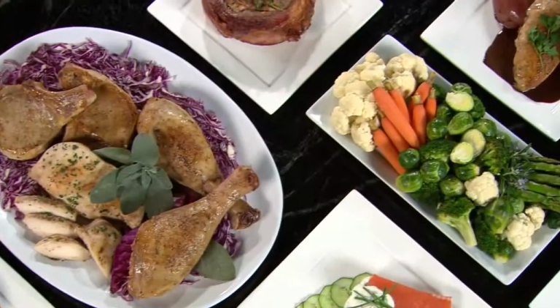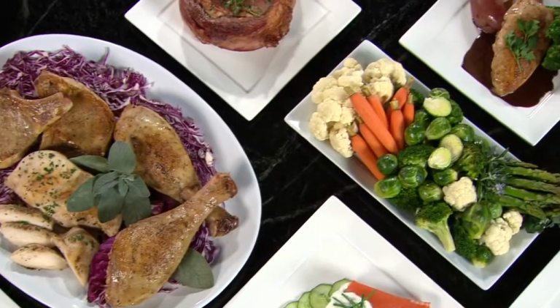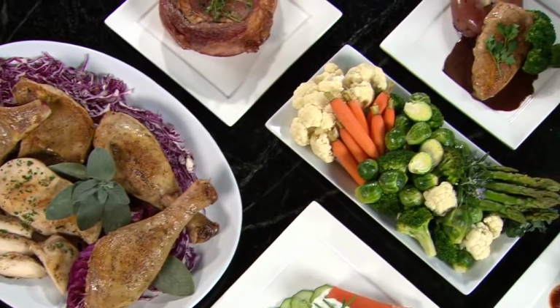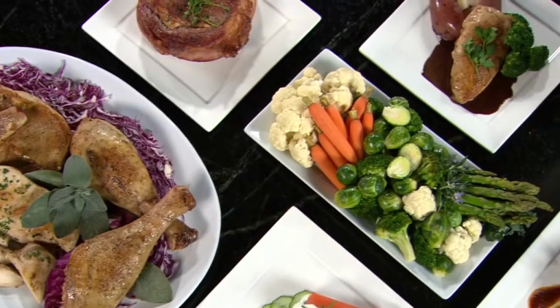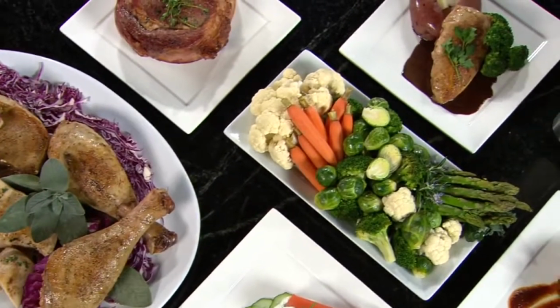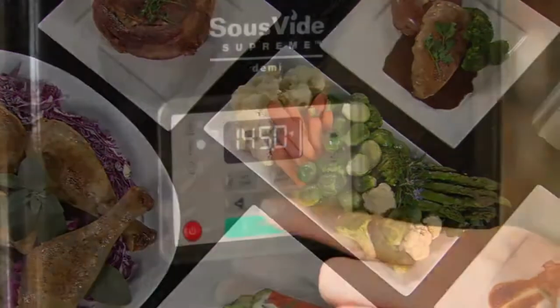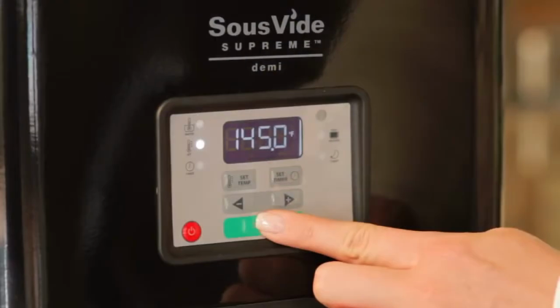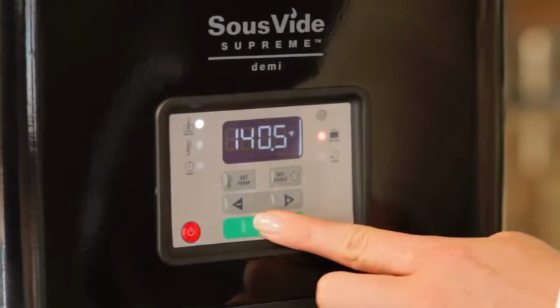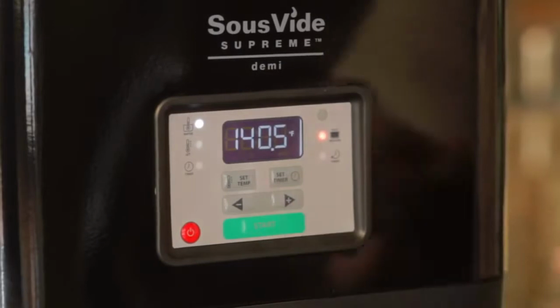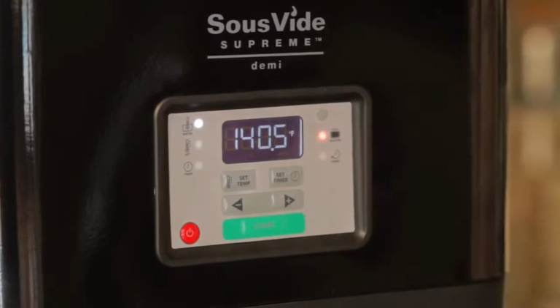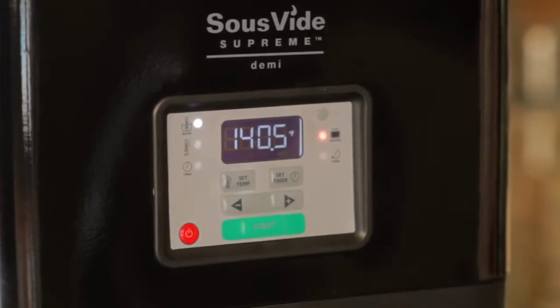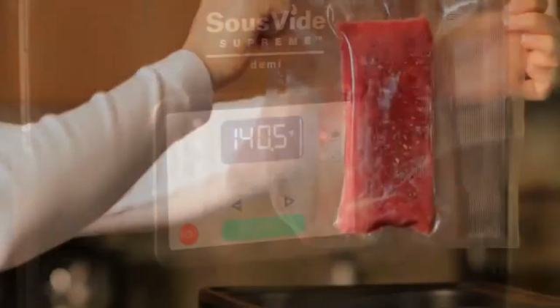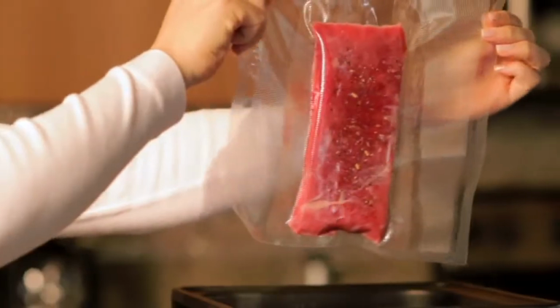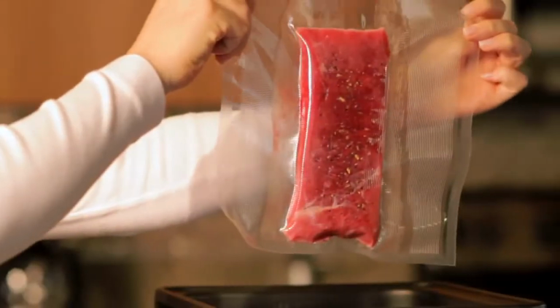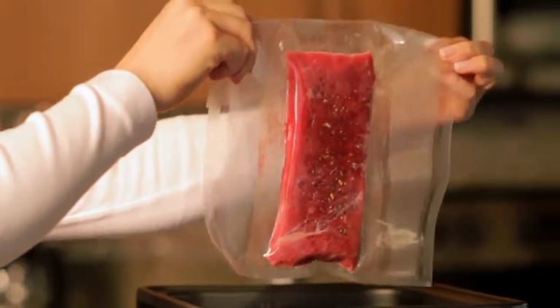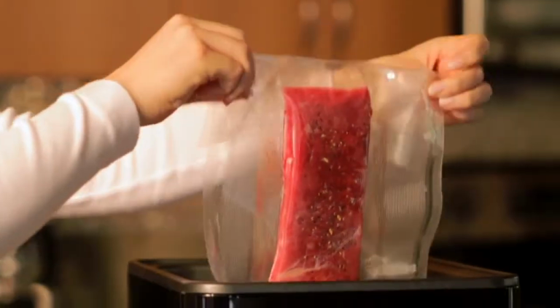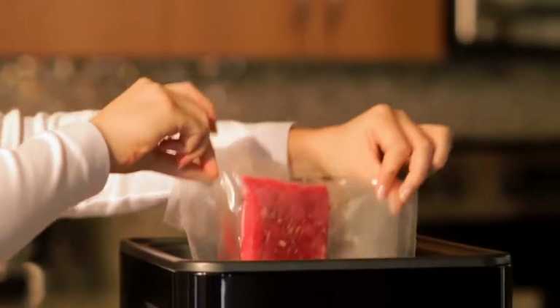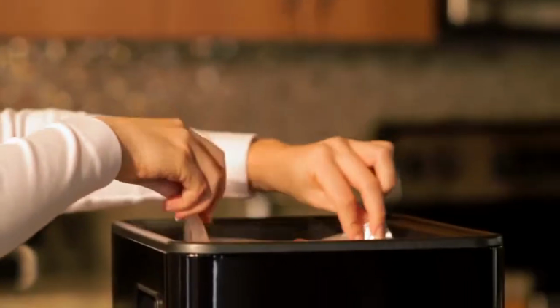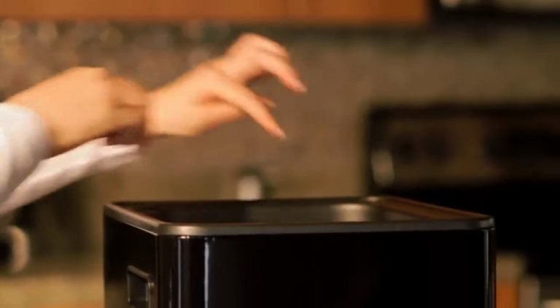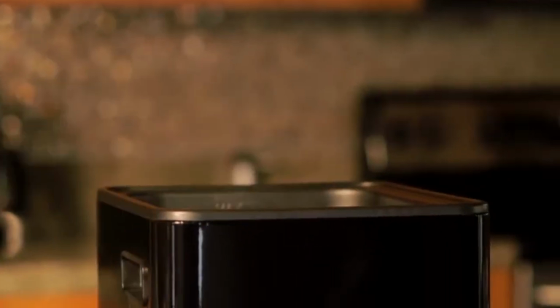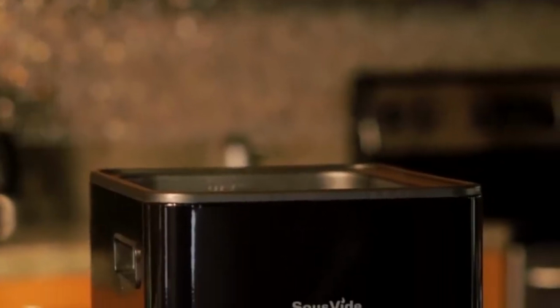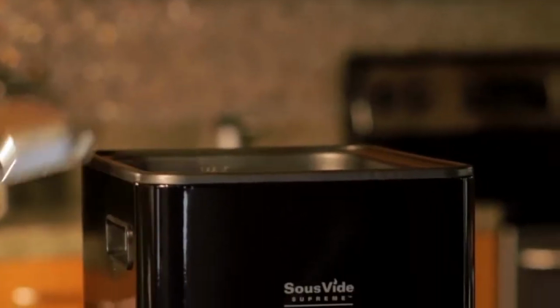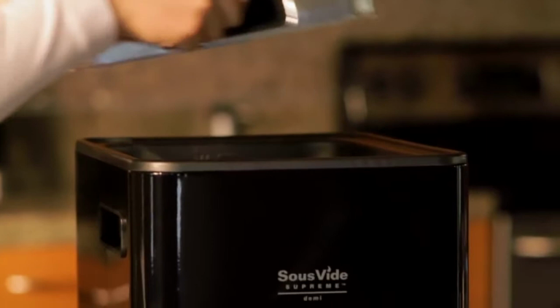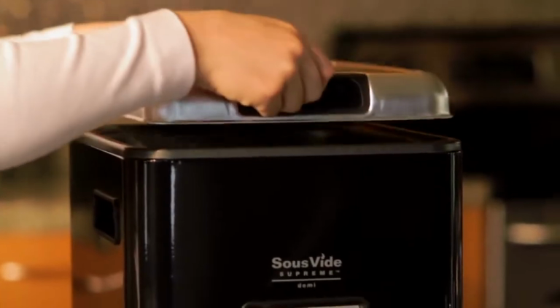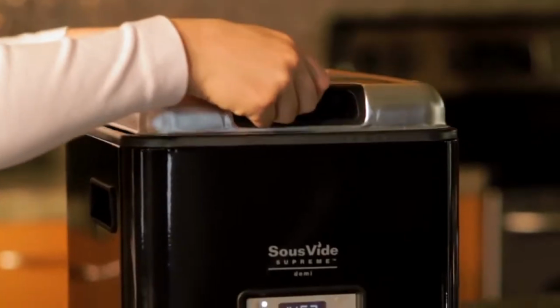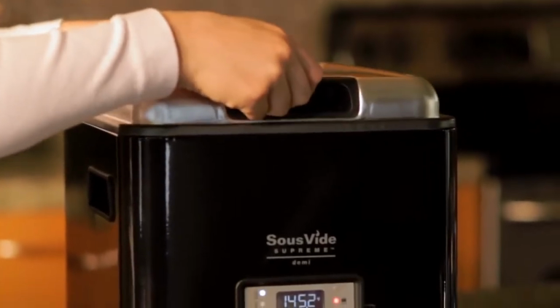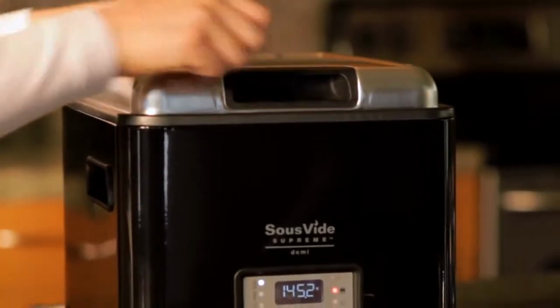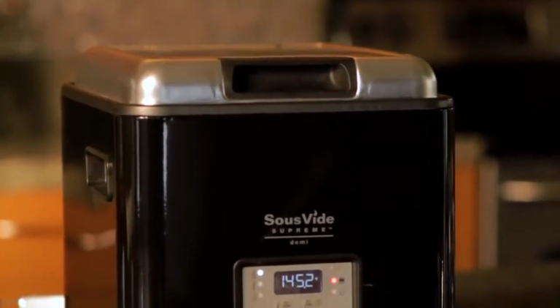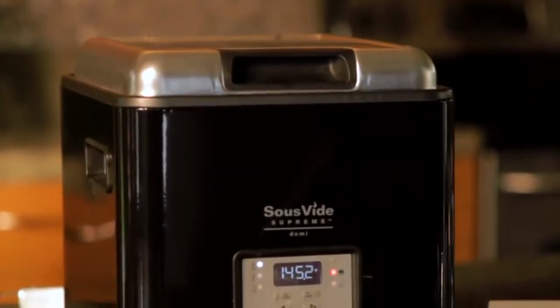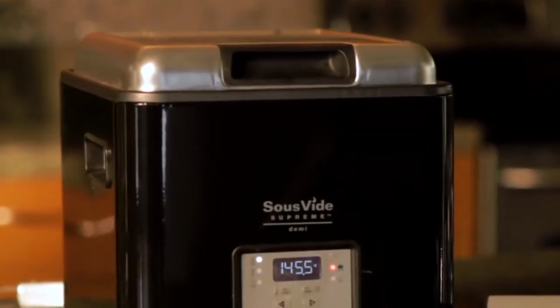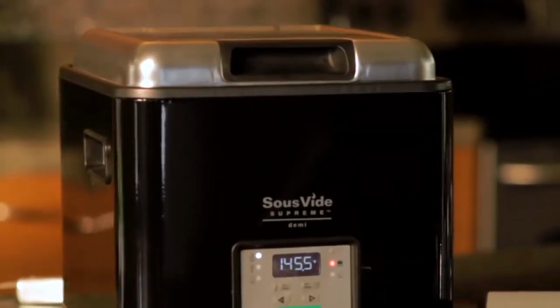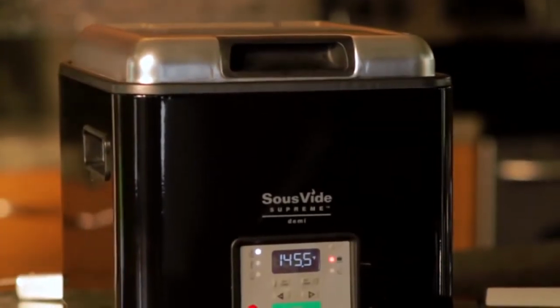Breakfast, lunch, and dinner are now ready at the simple touch of a button. Foods cooked in the Sous-Vide Supreme Demi develop flavors and textures that simply cannot be duplicated using any other cooking method.